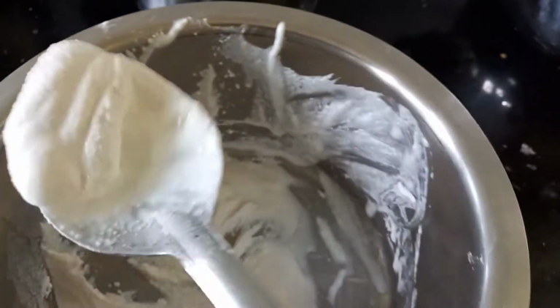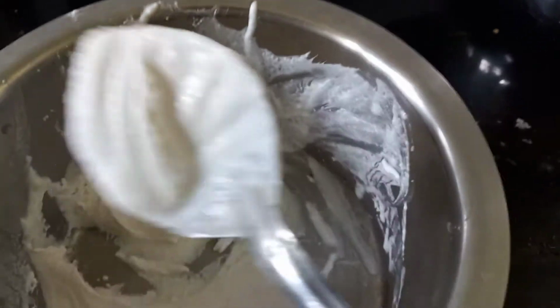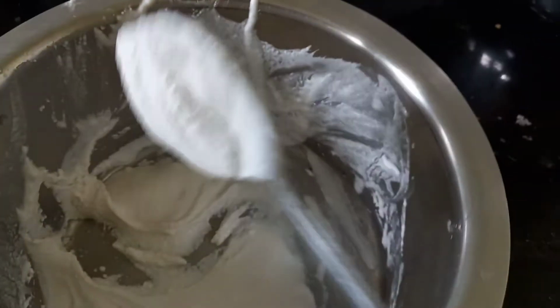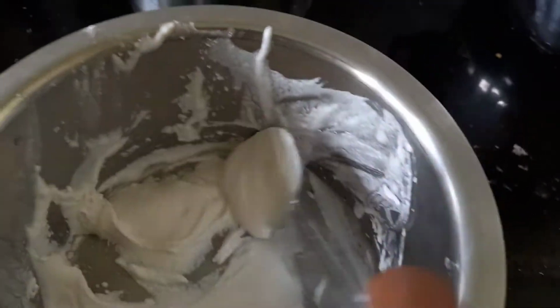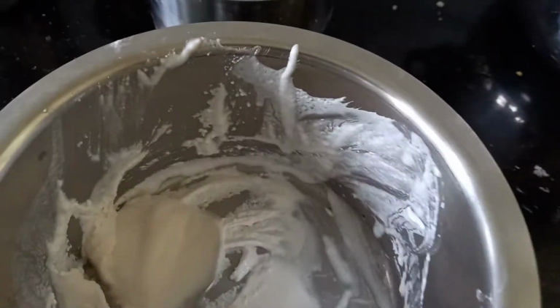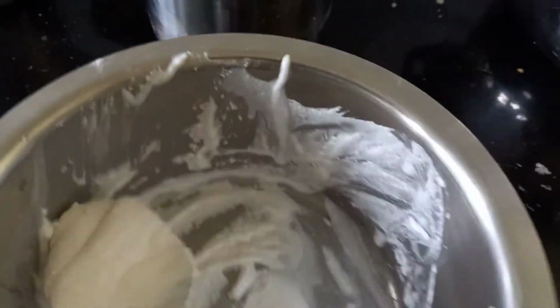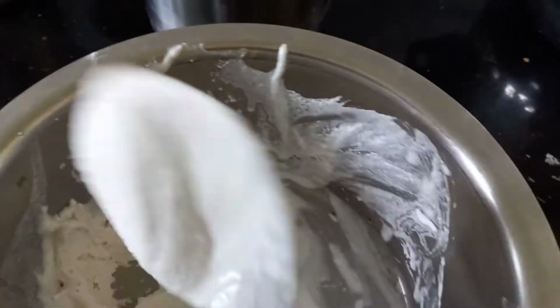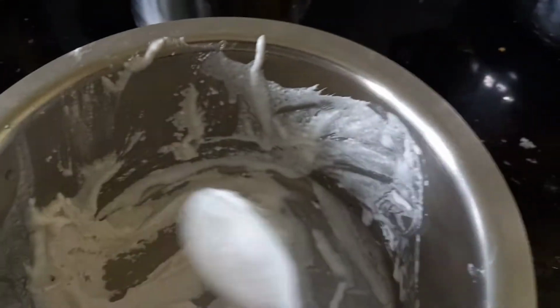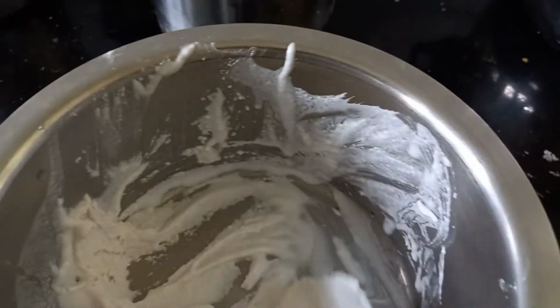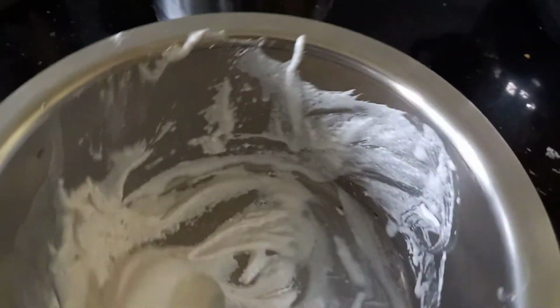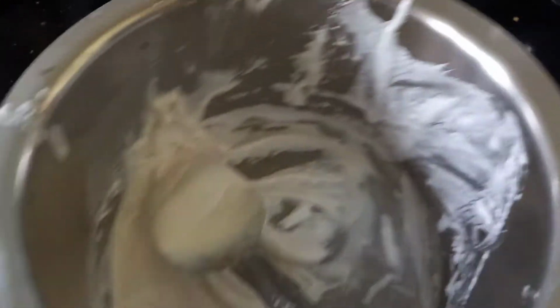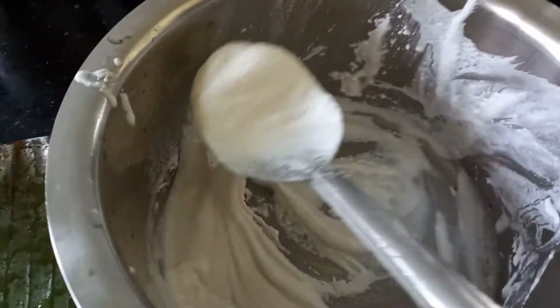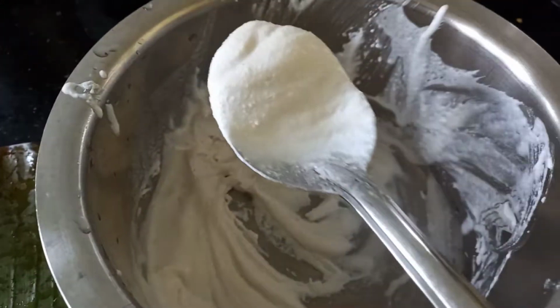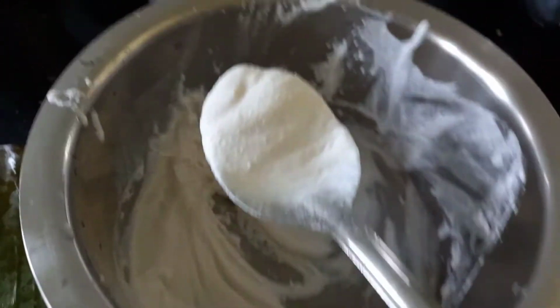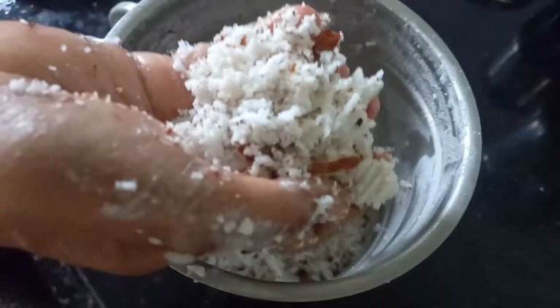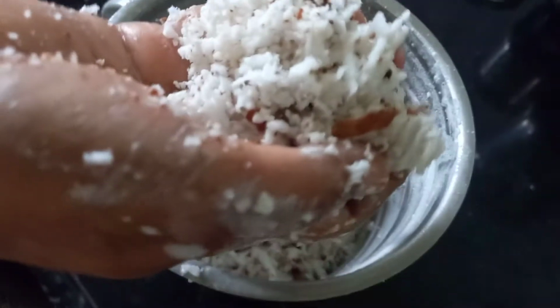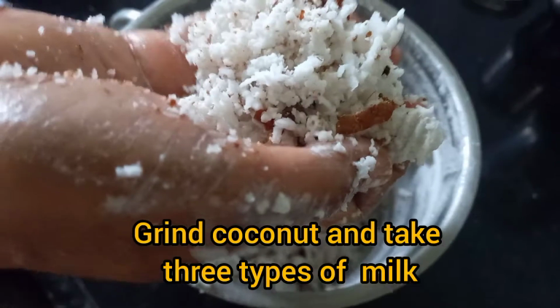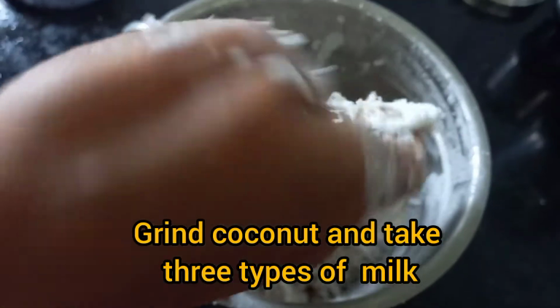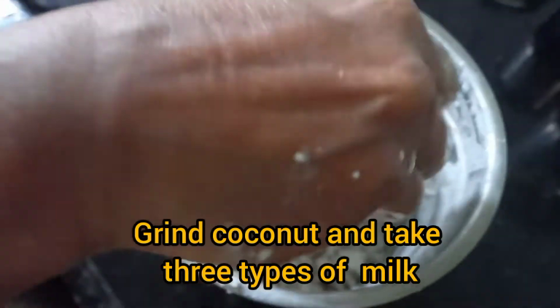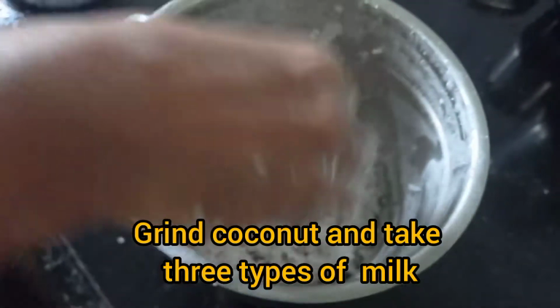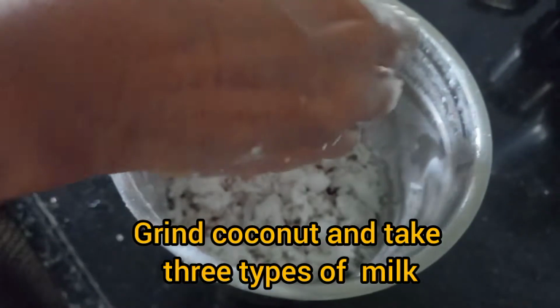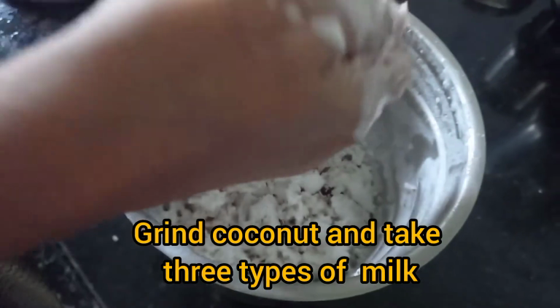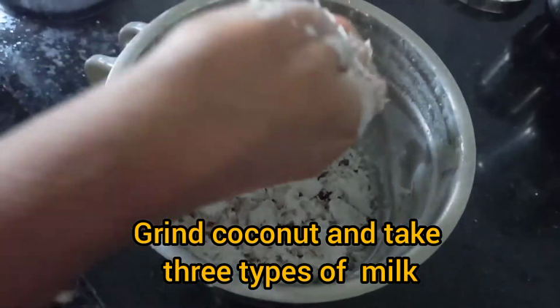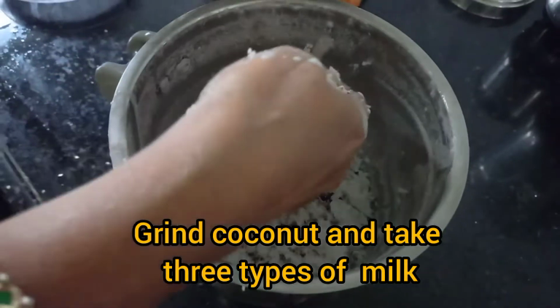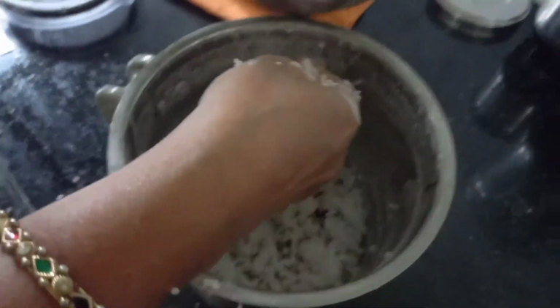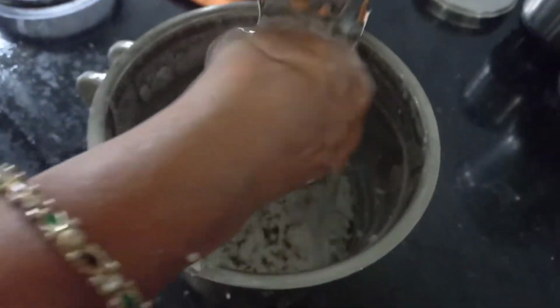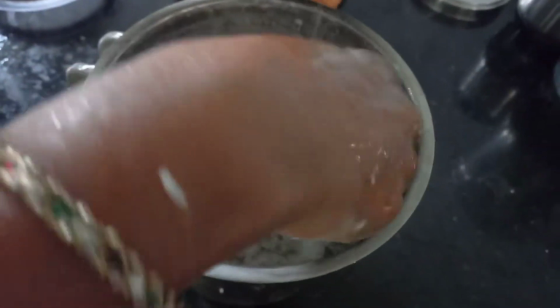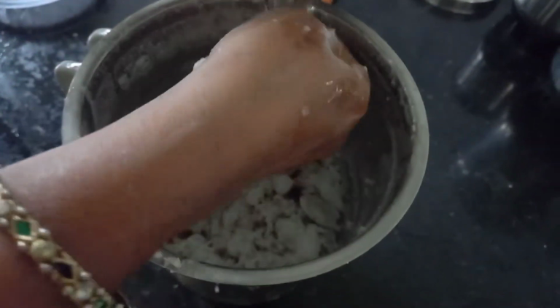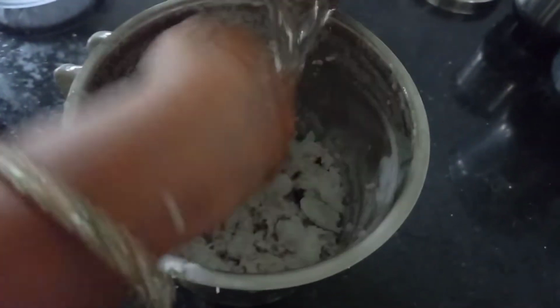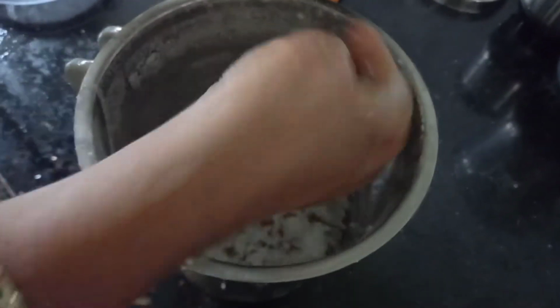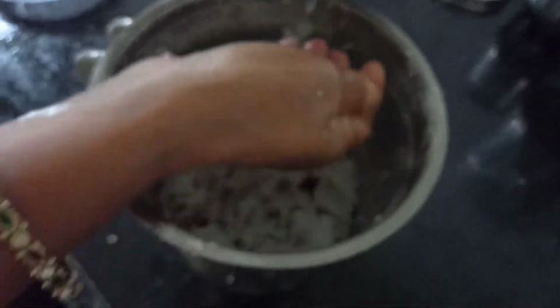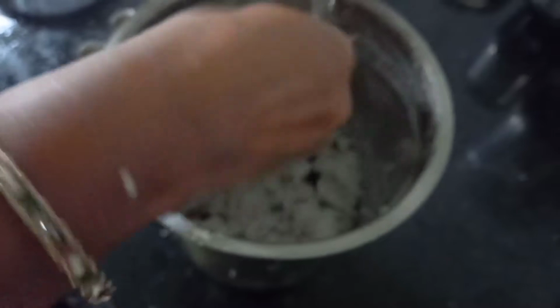See, the paste should be like this. We are going to do roti on that. Take the coconut and grind it to extract coconut milk.